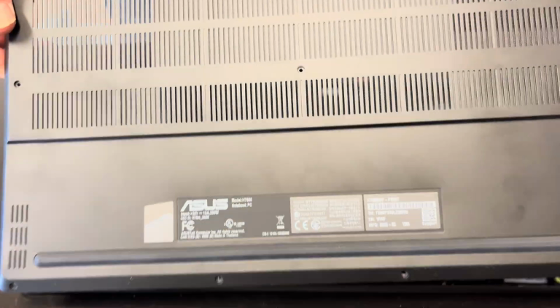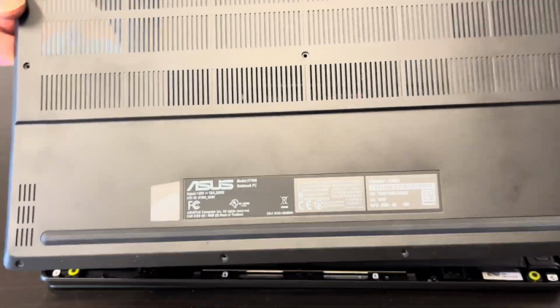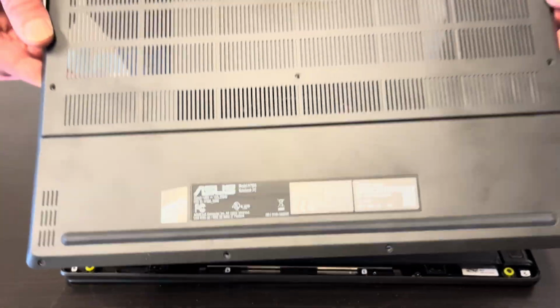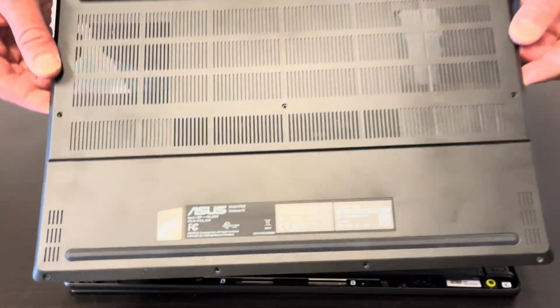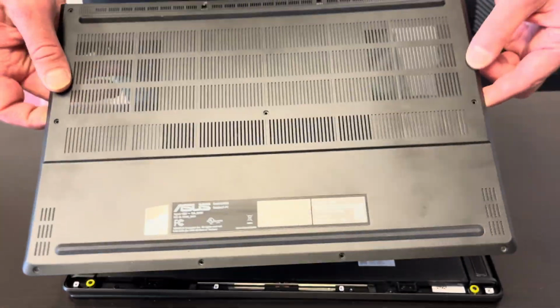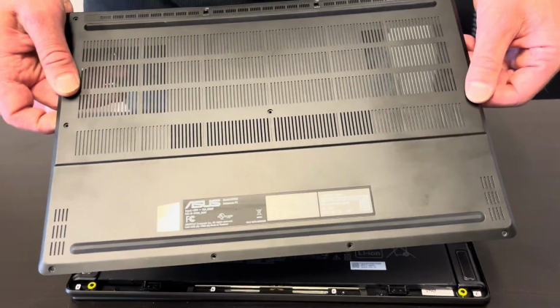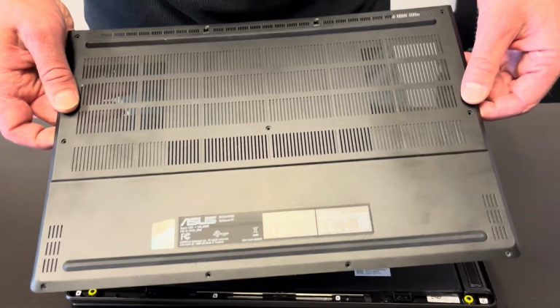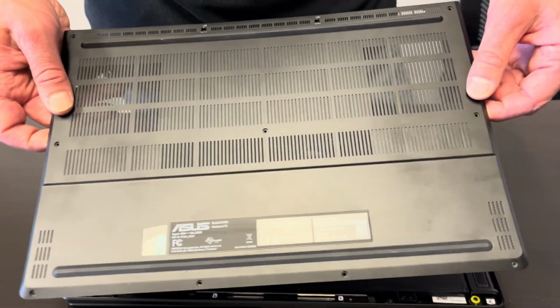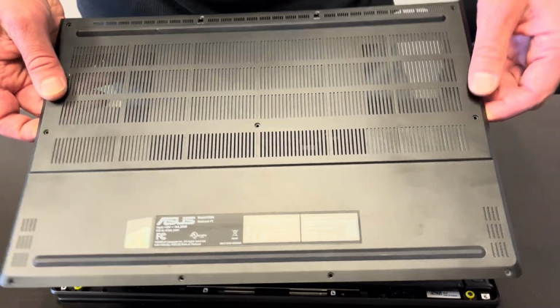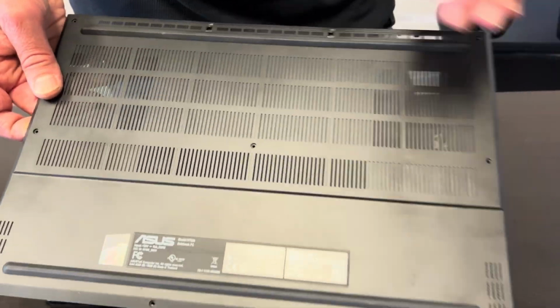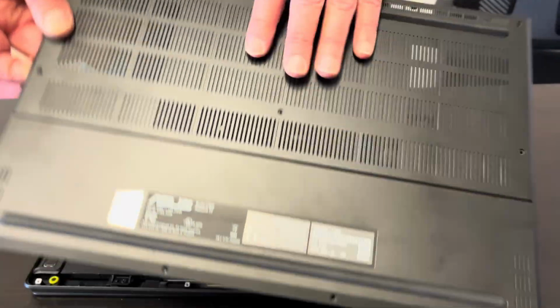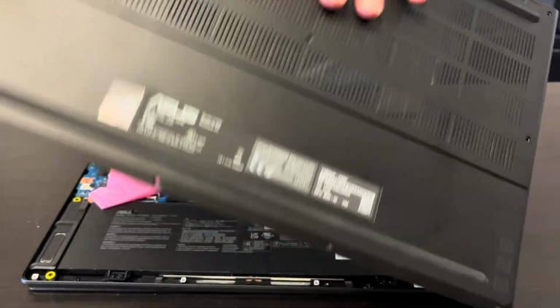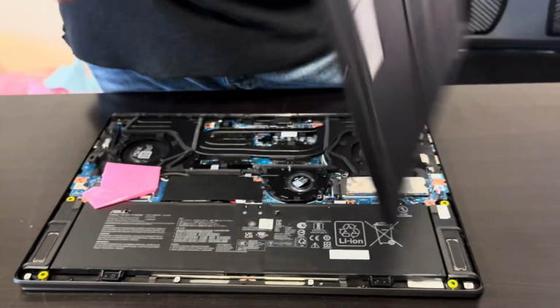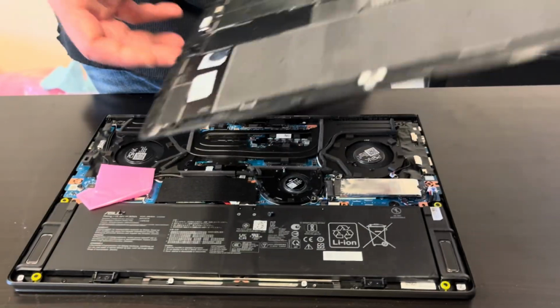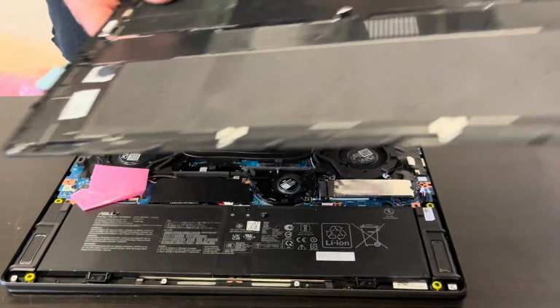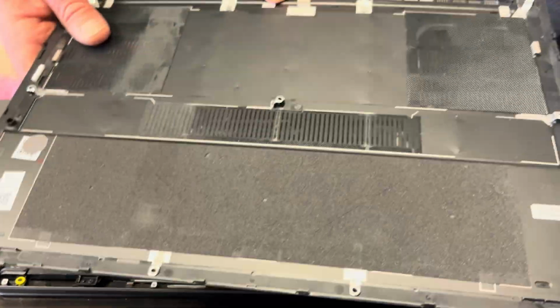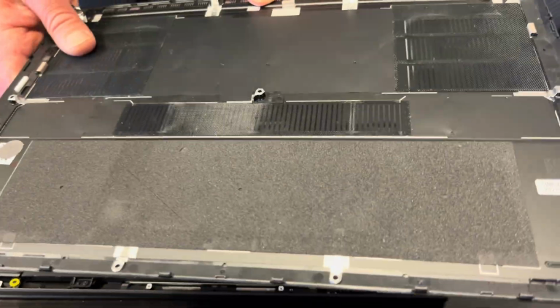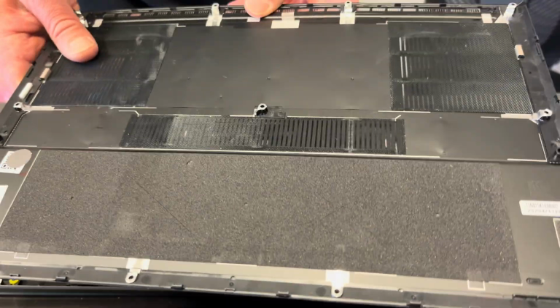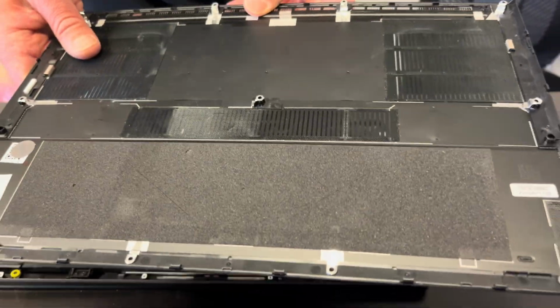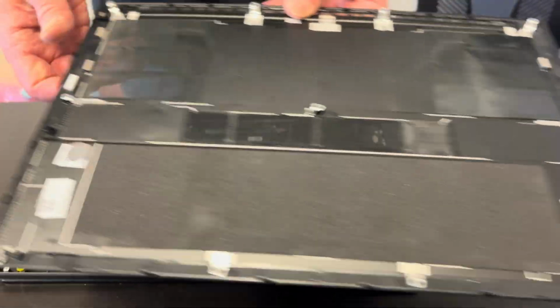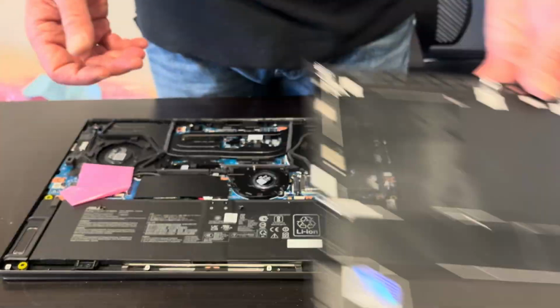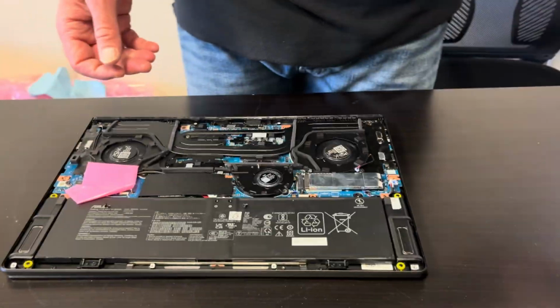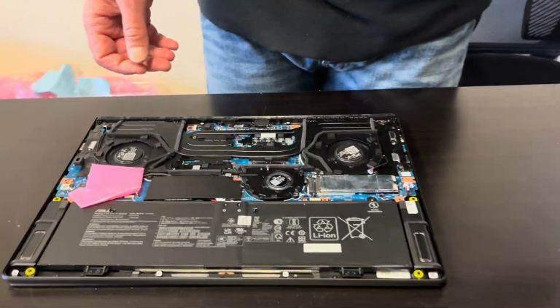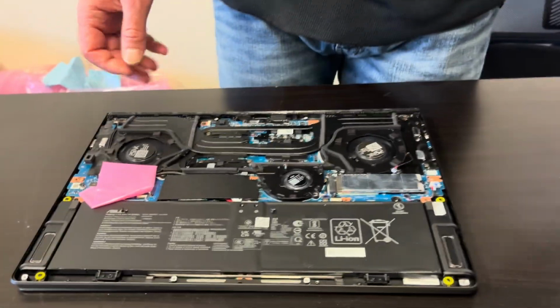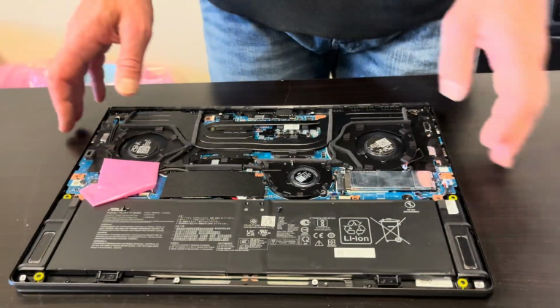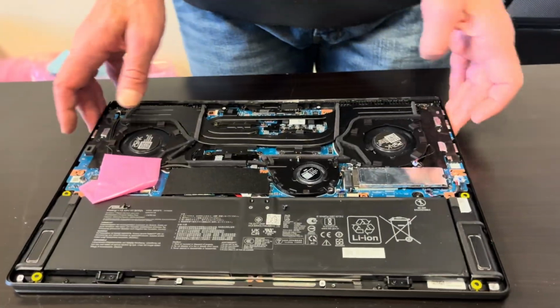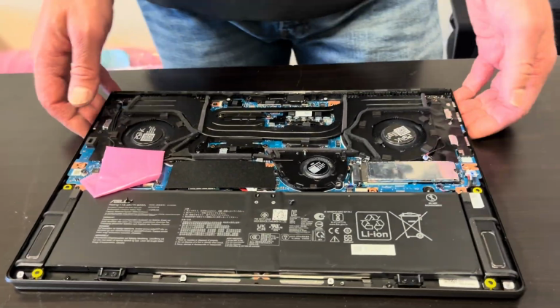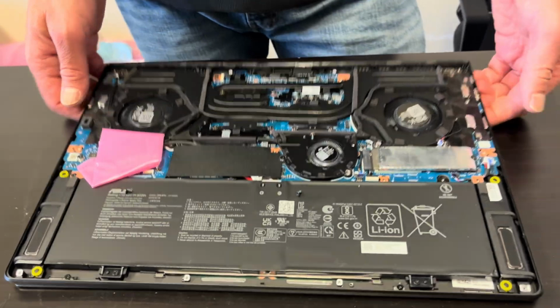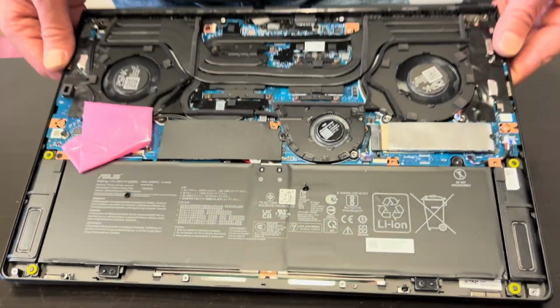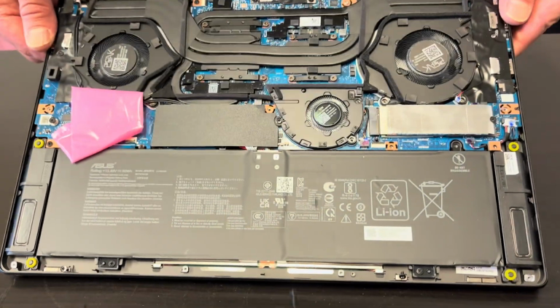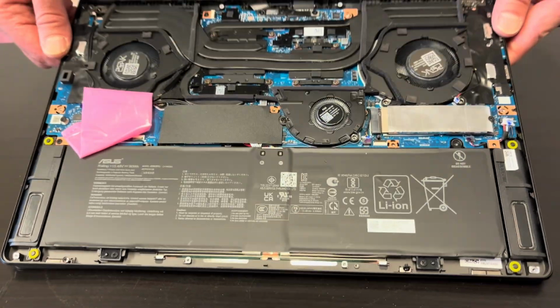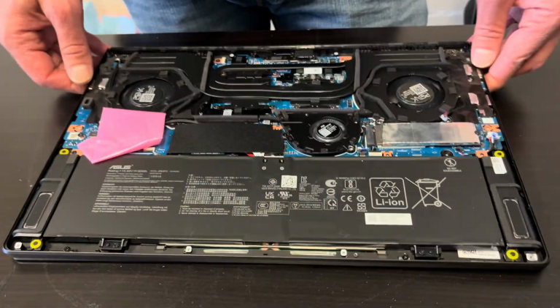Start with the bottom case — take out all the screws, then separate the bottom case. Now we can access all the internal components.